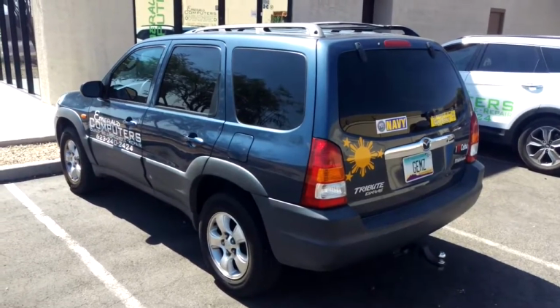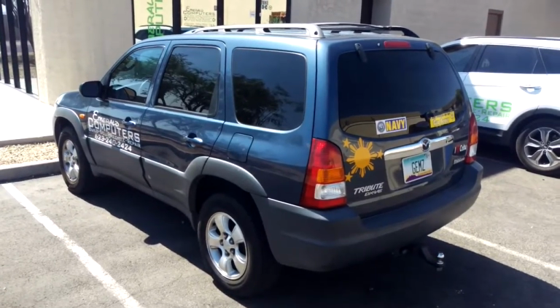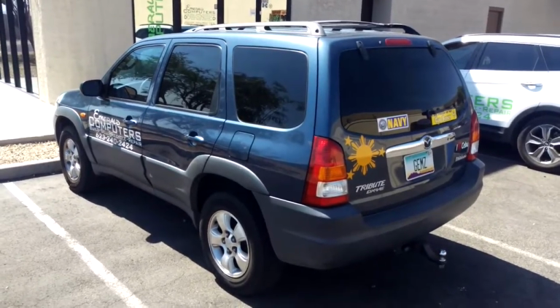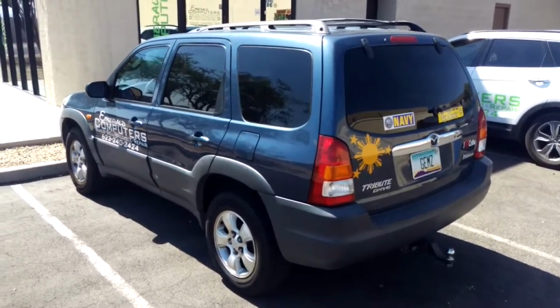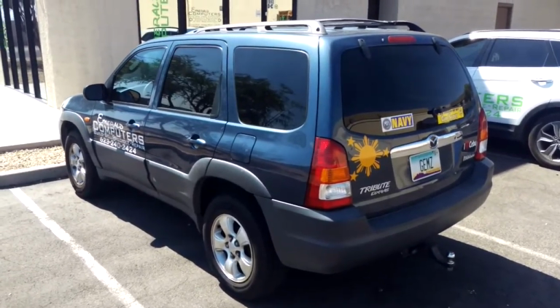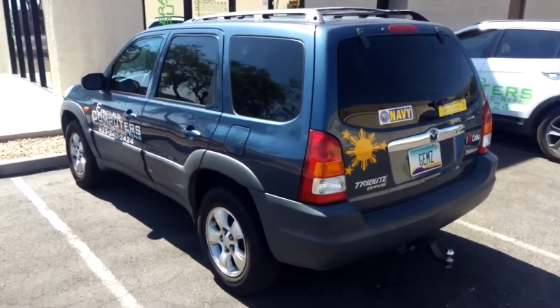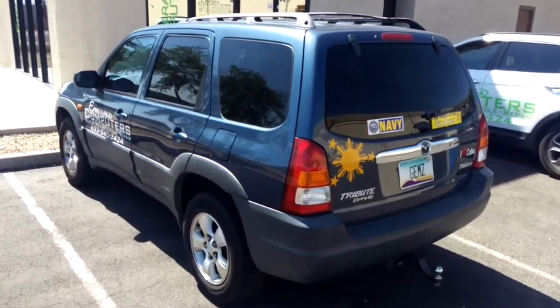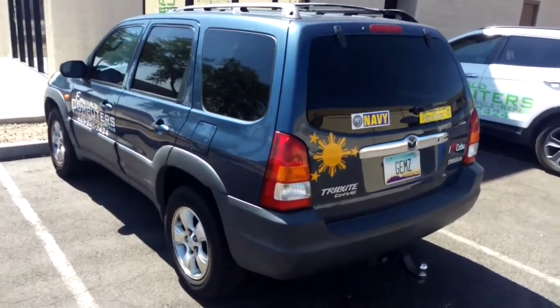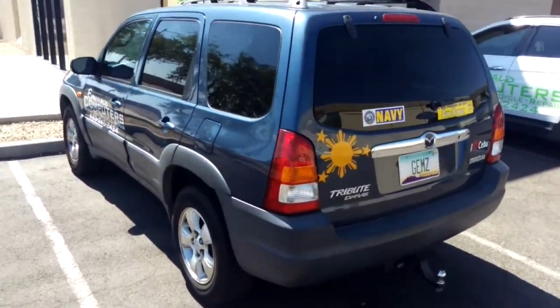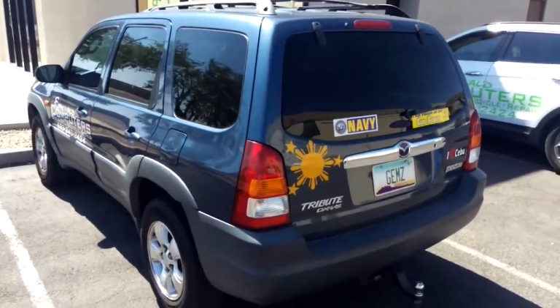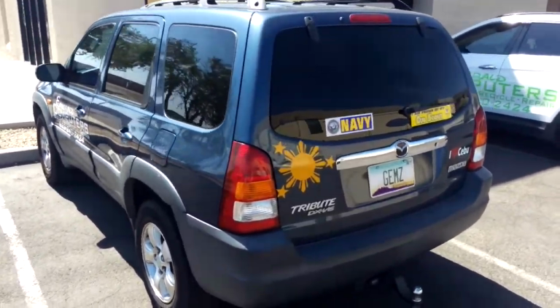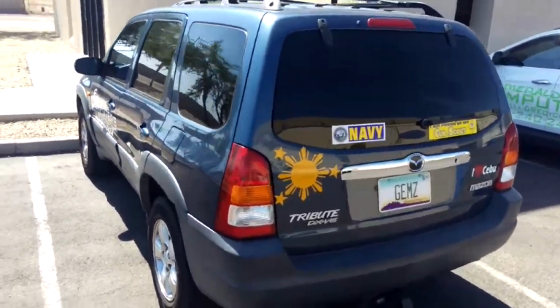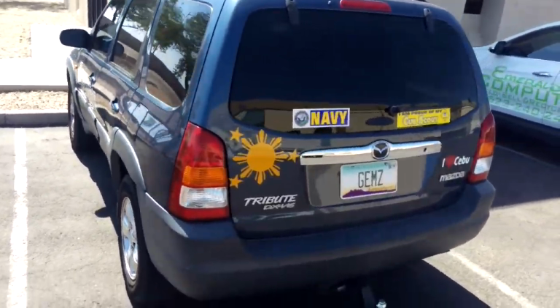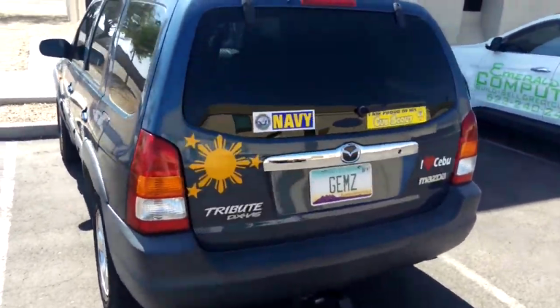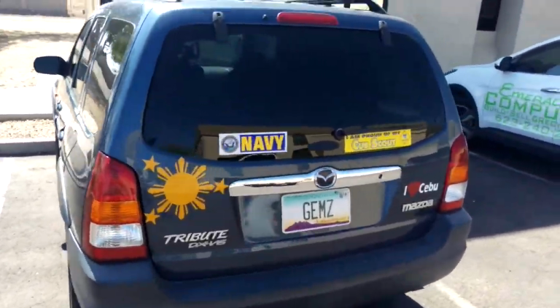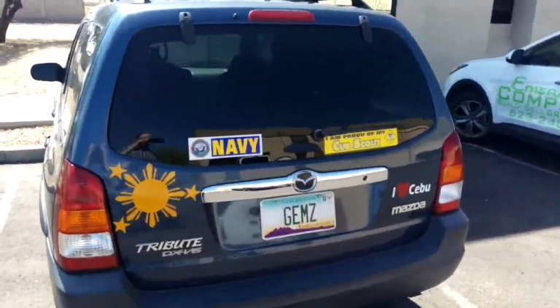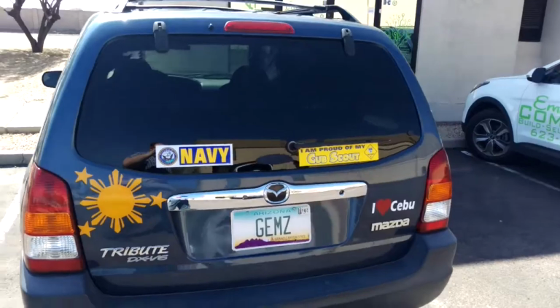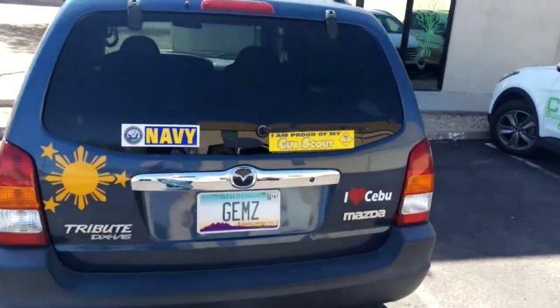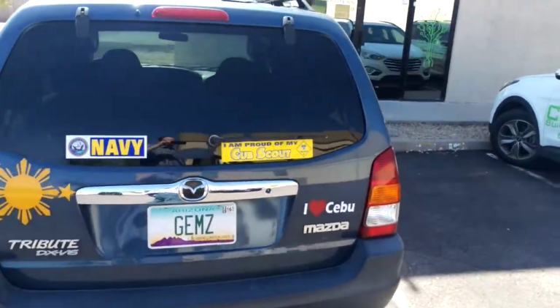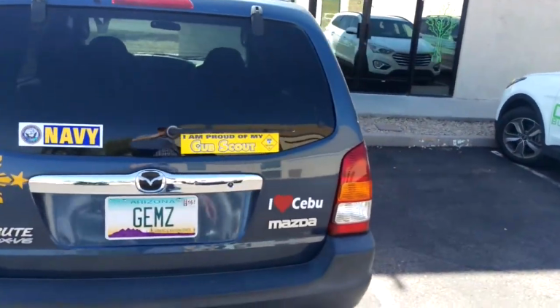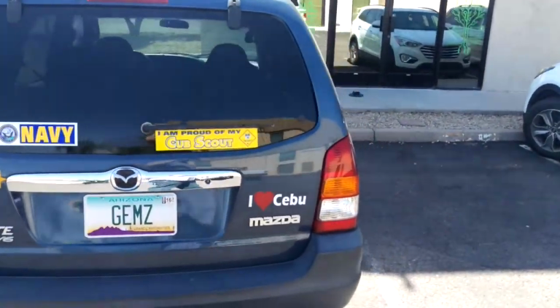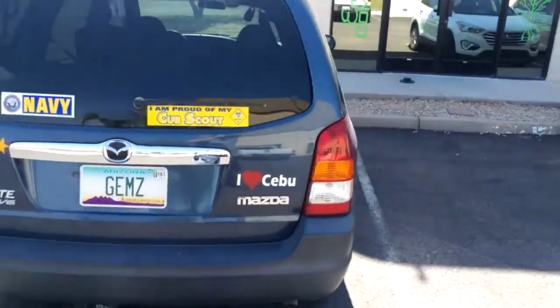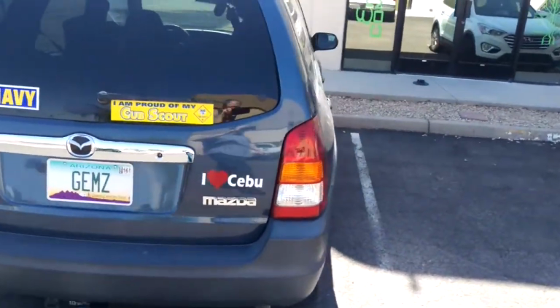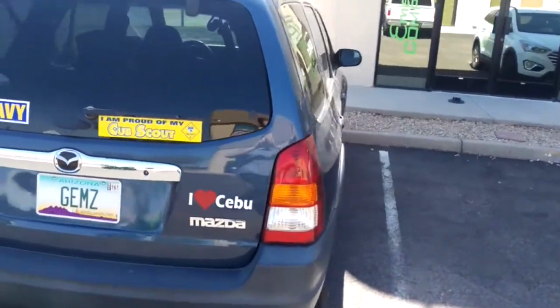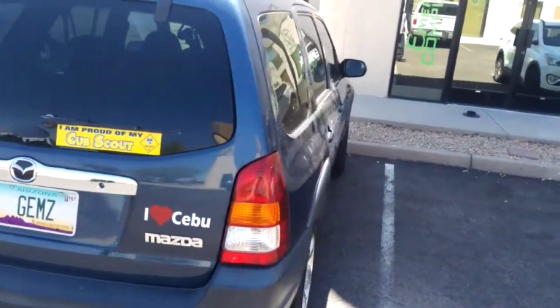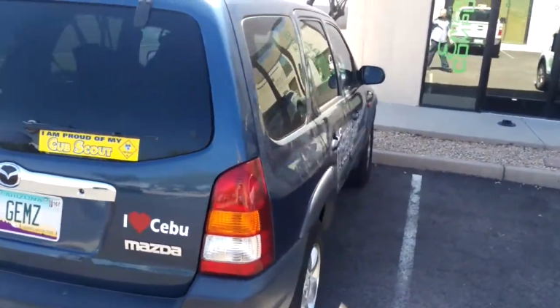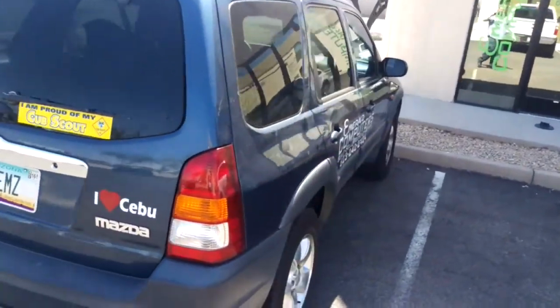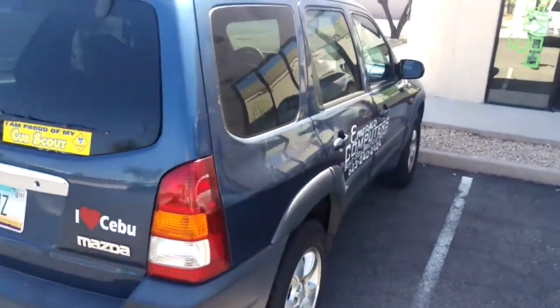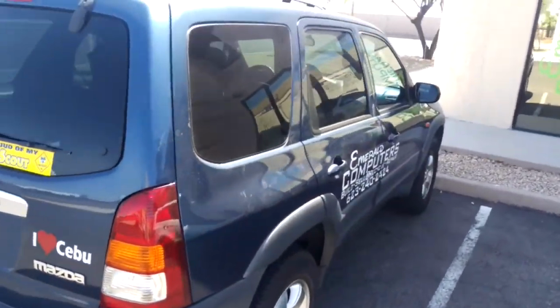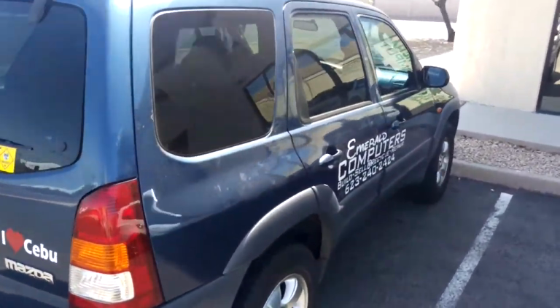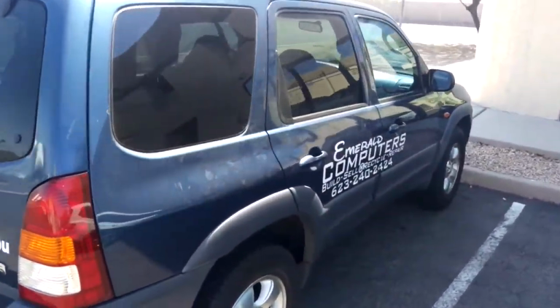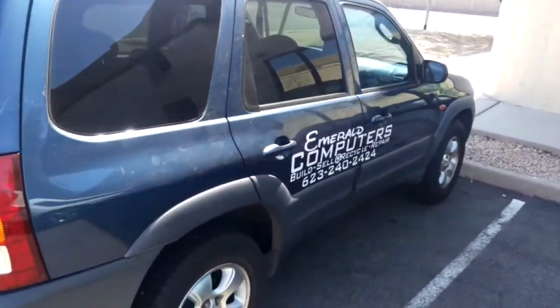So this is Jem's car — G-E-M-Z. We've got some nice stickers on it, which easily come off. It's a nice car.